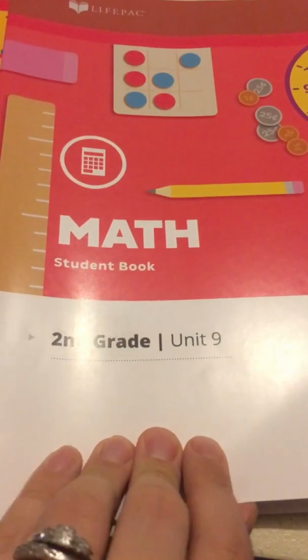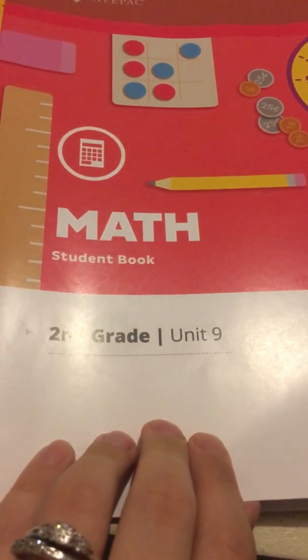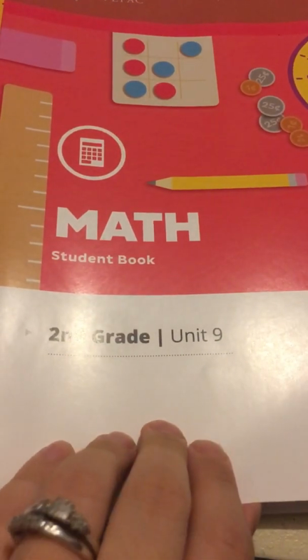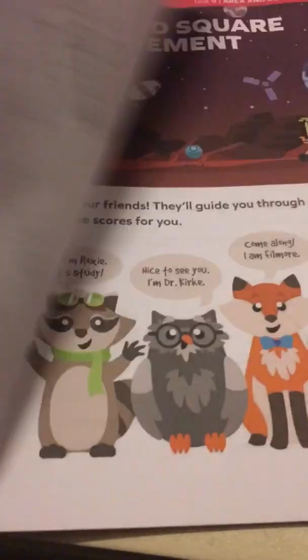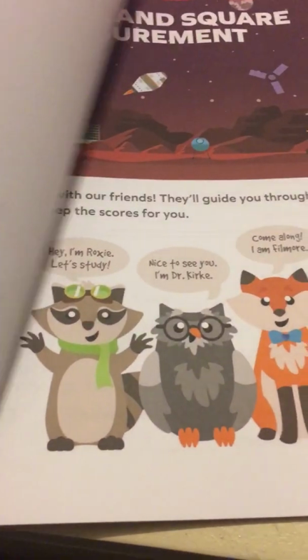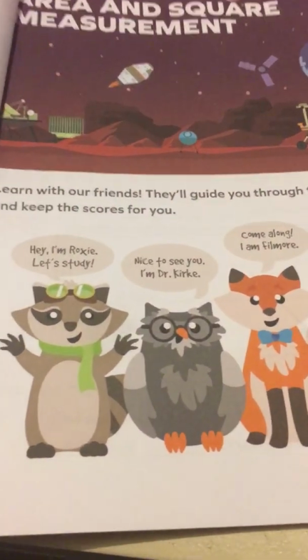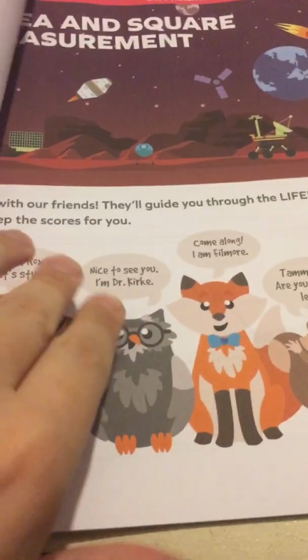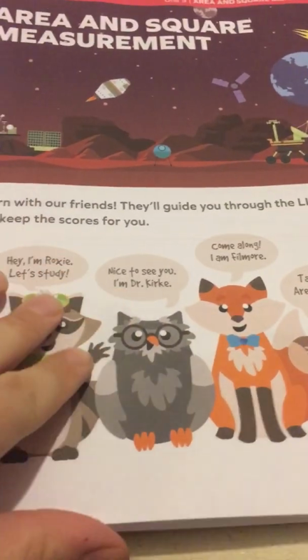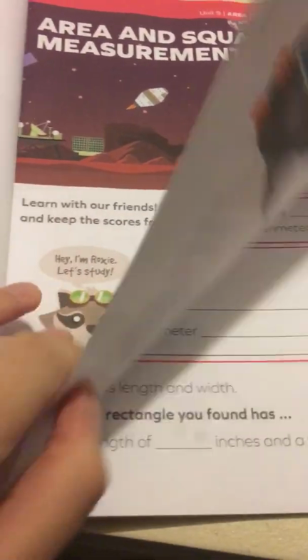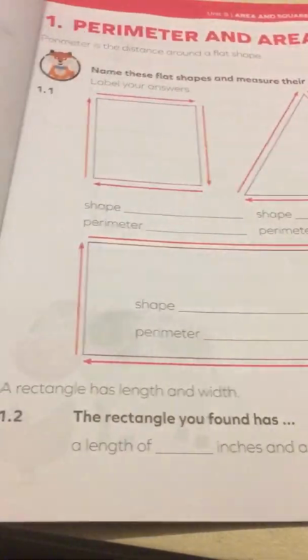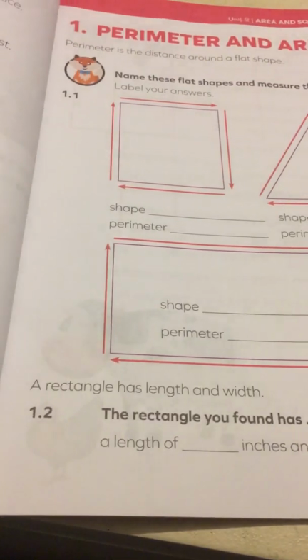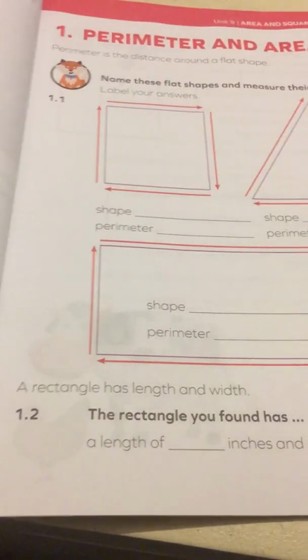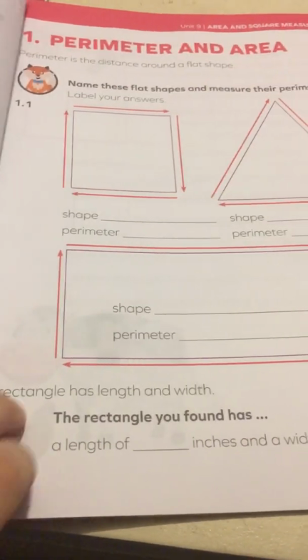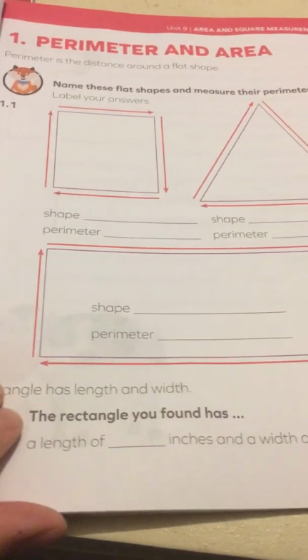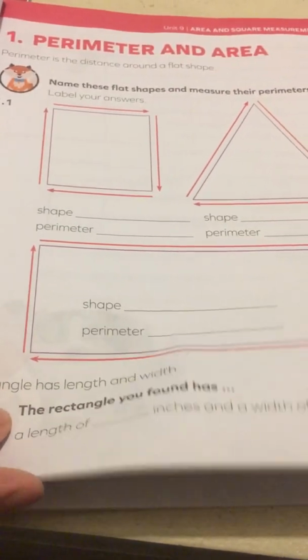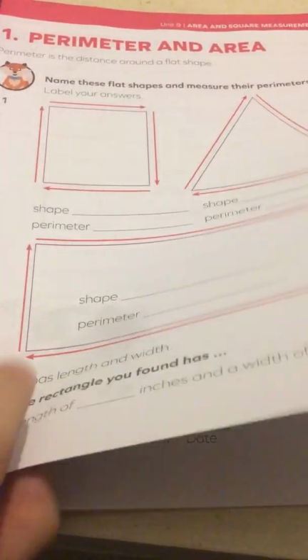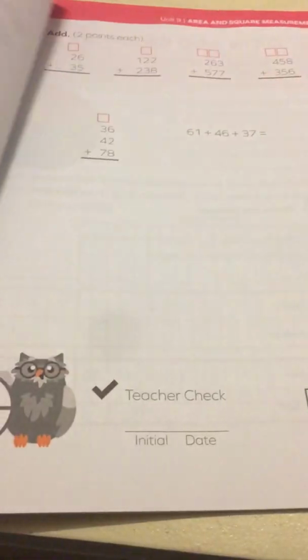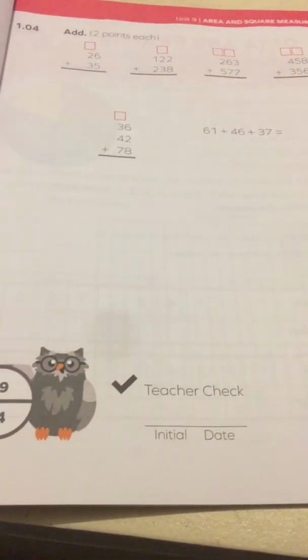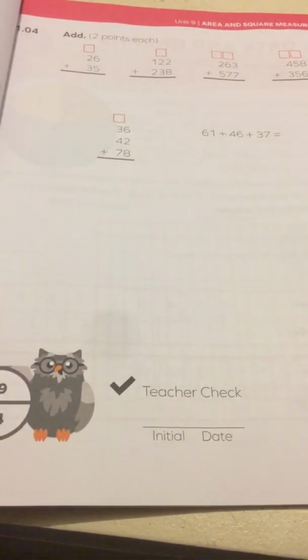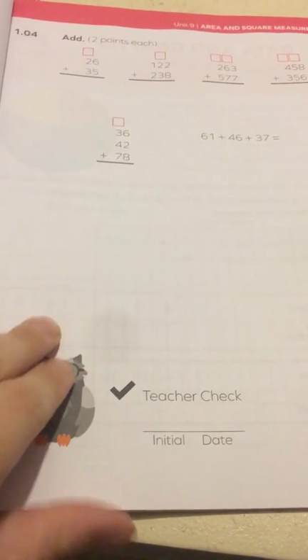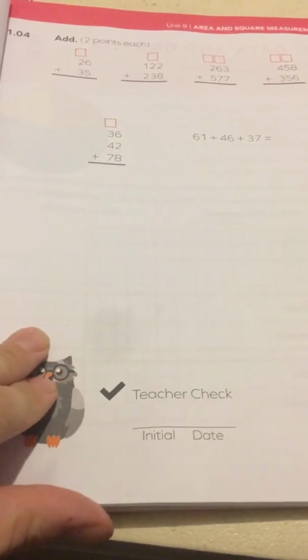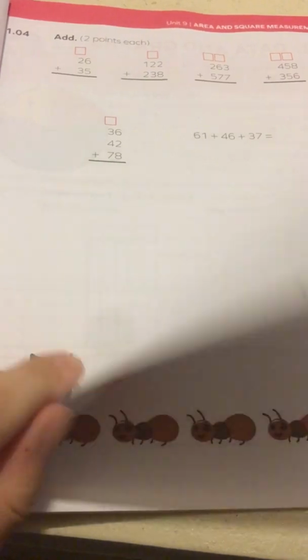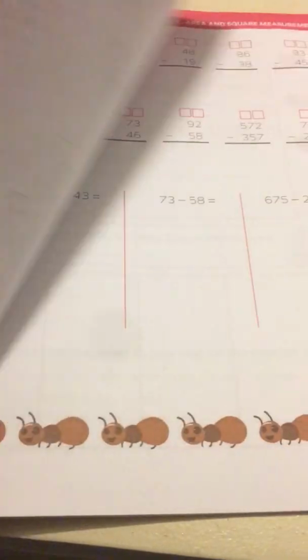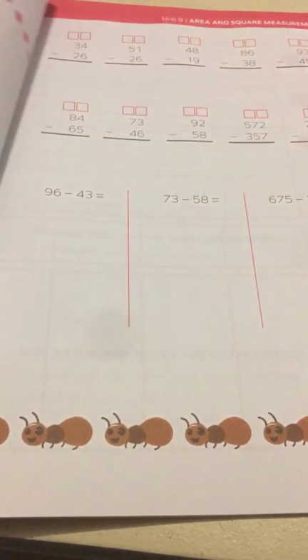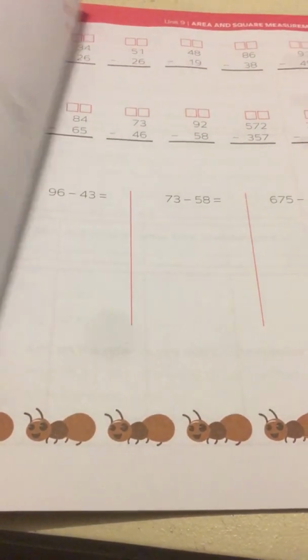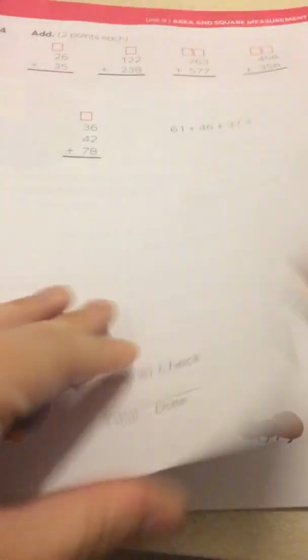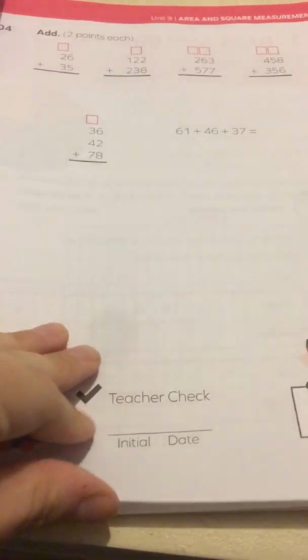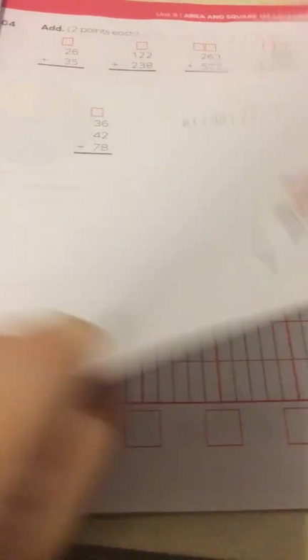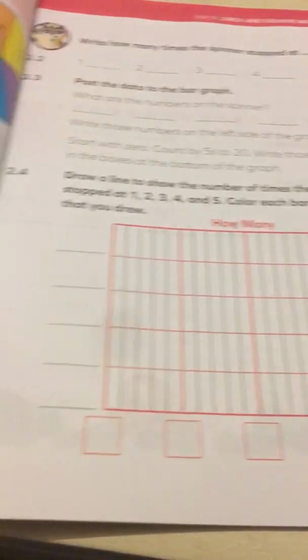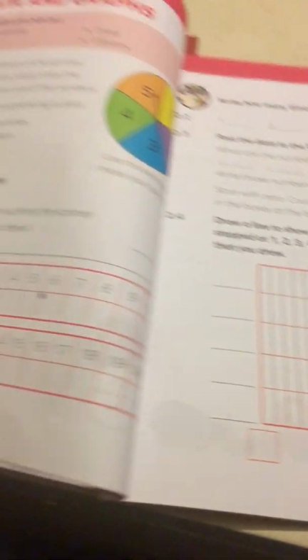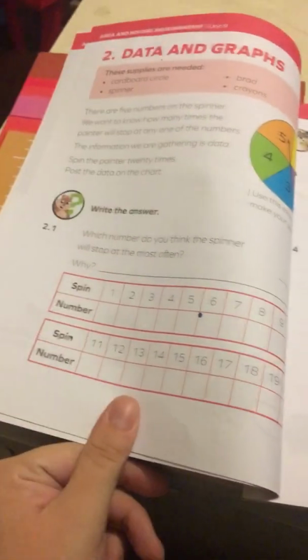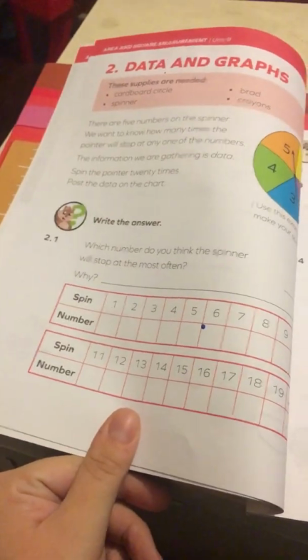So this is the unit nine. Again, I'm not going to show you every single page — you get the general idea. You have several pages for the student to work on.